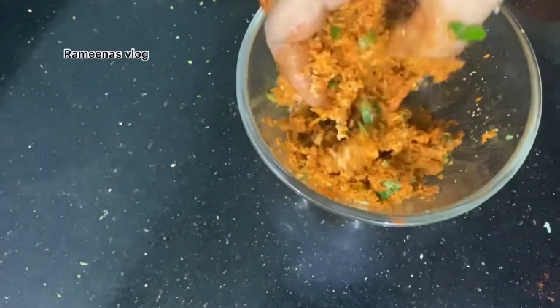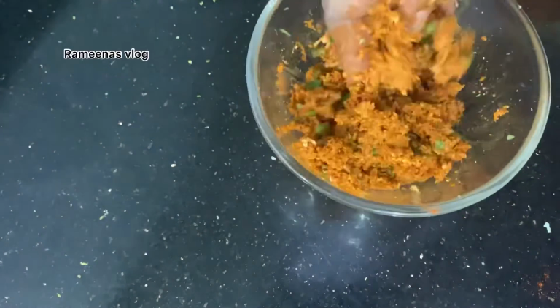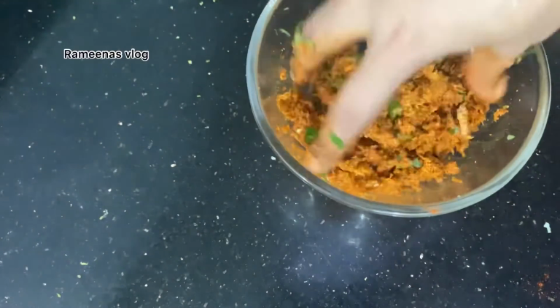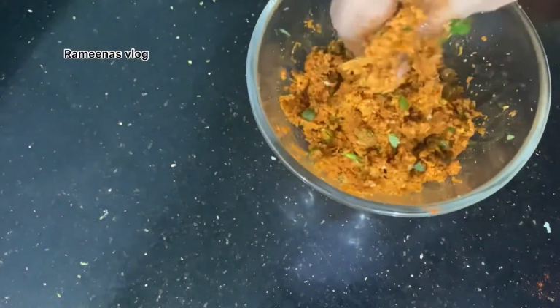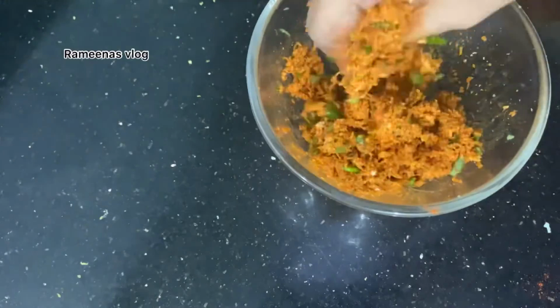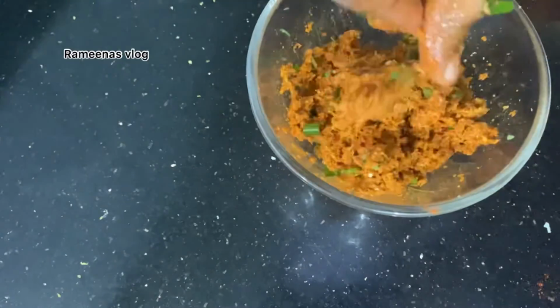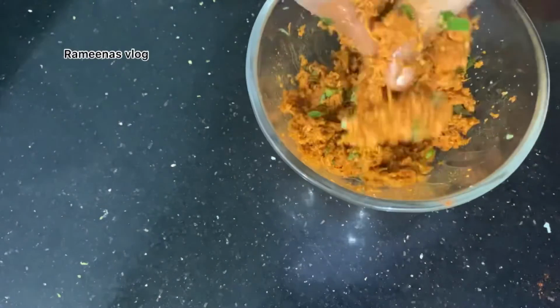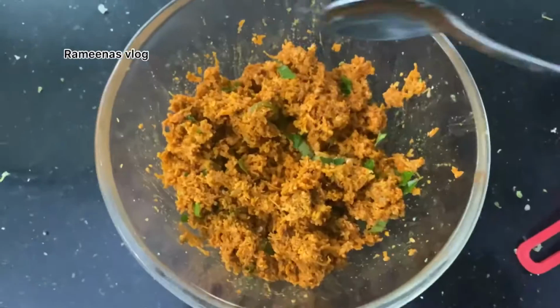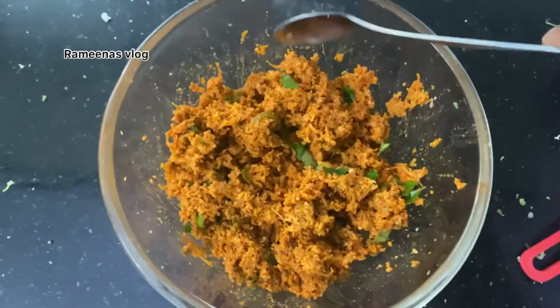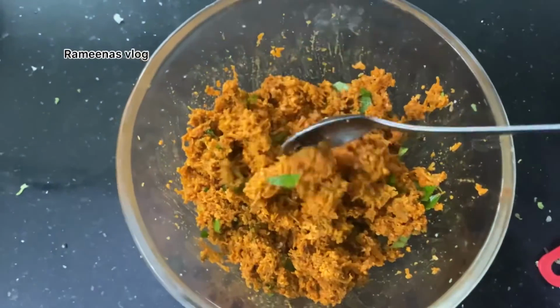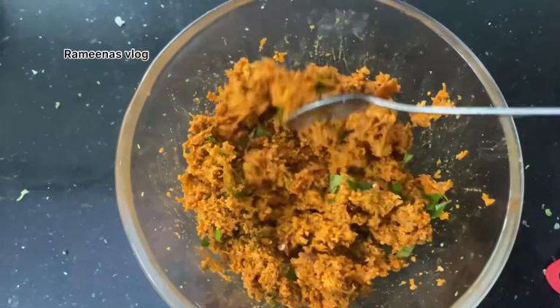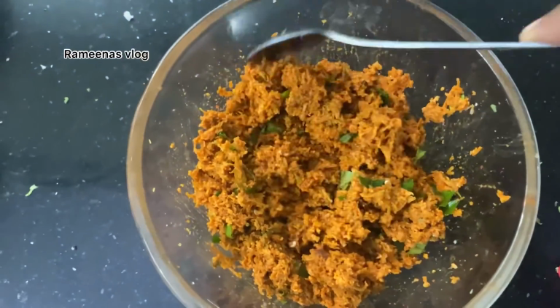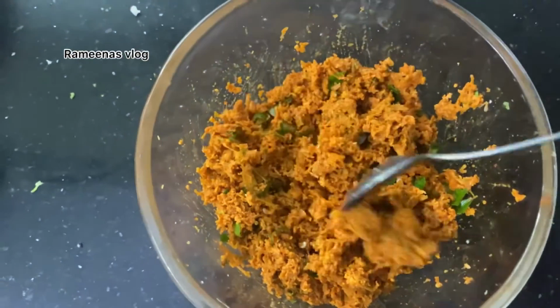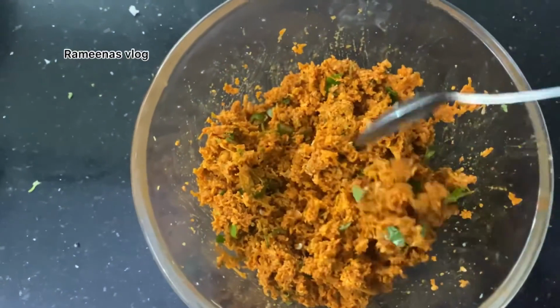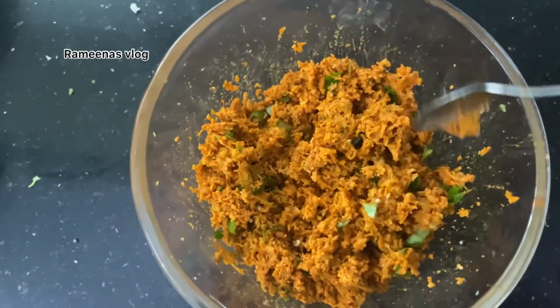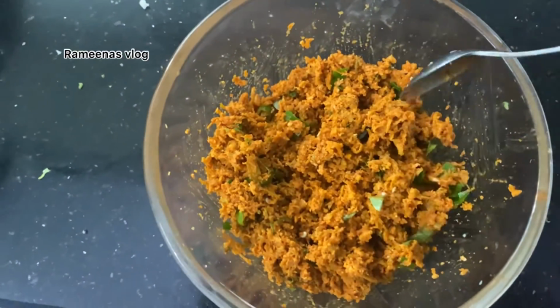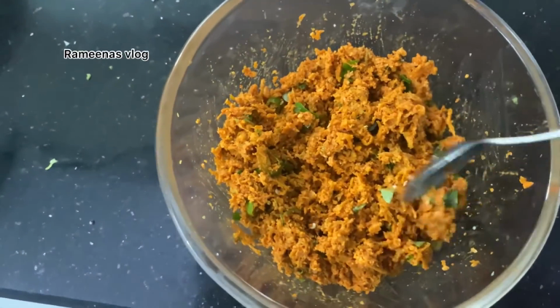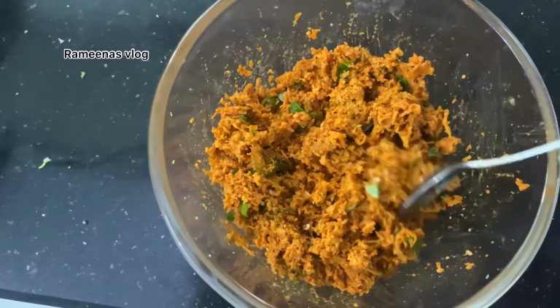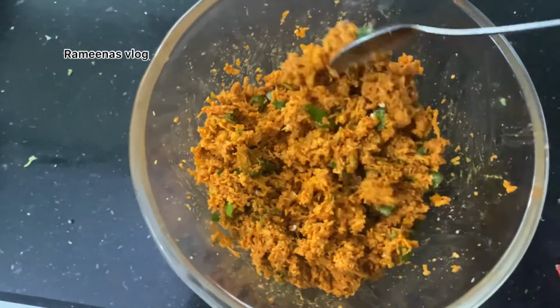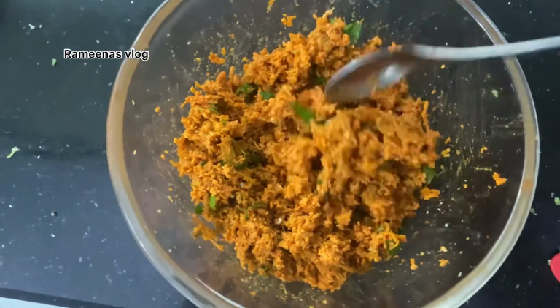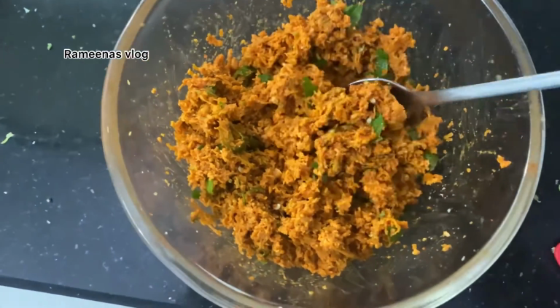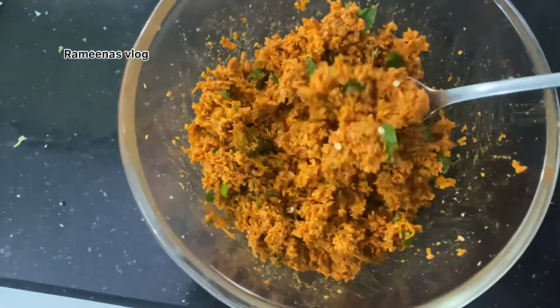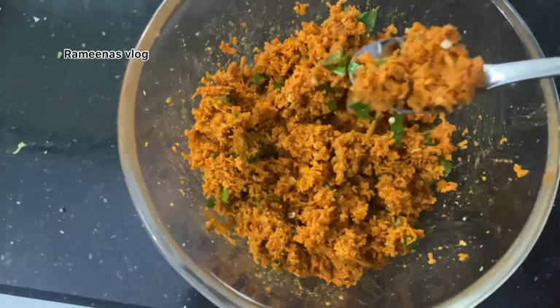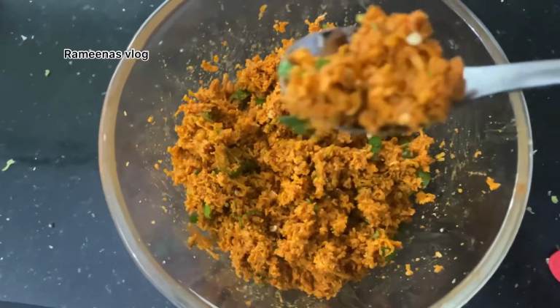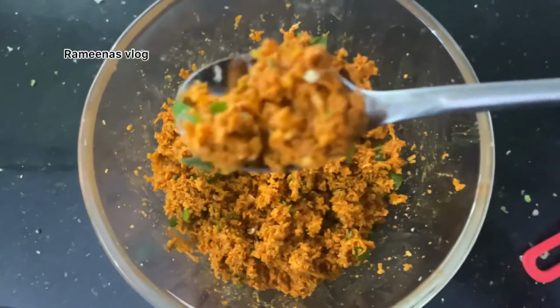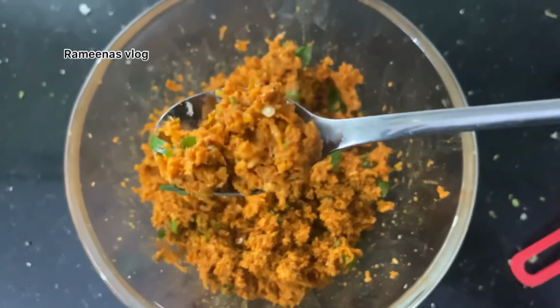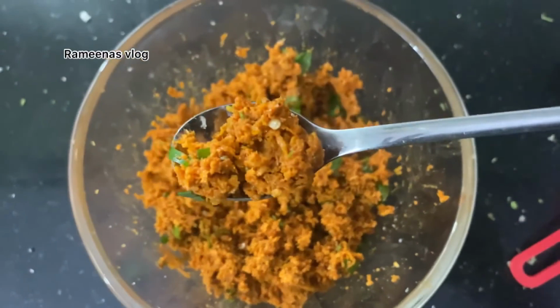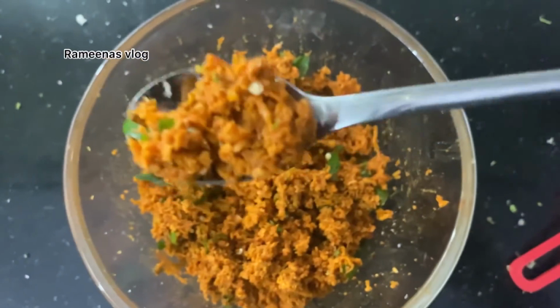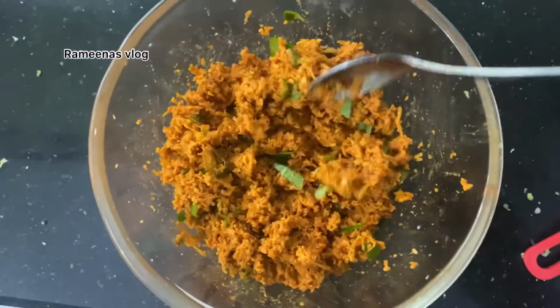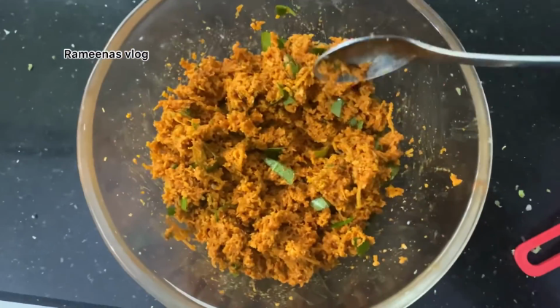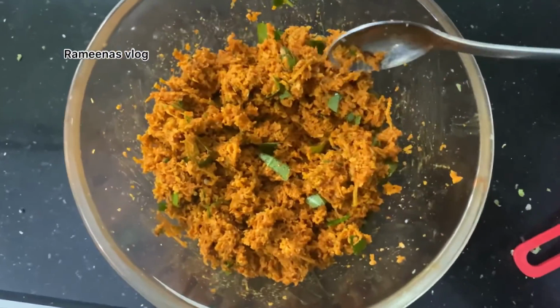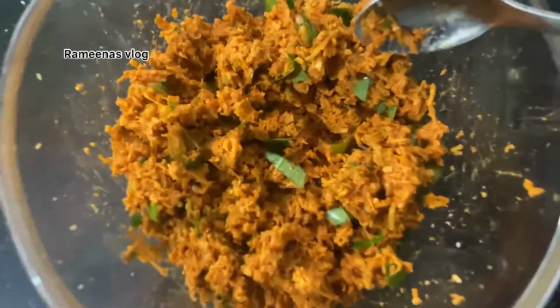The soup is a good soup. It's a good soup.